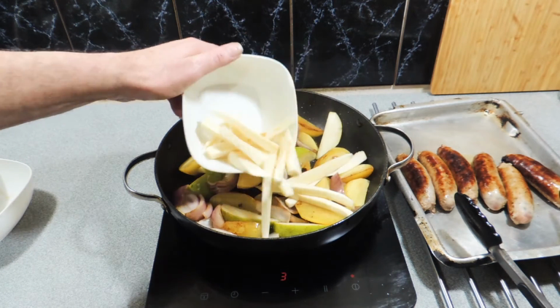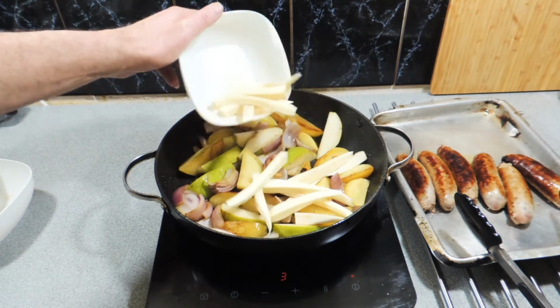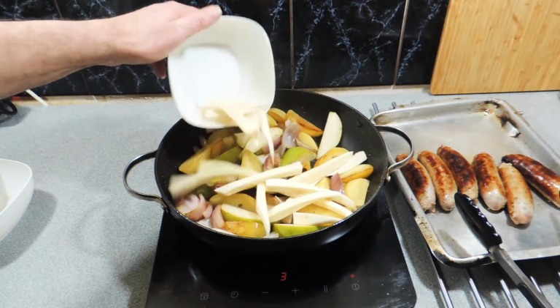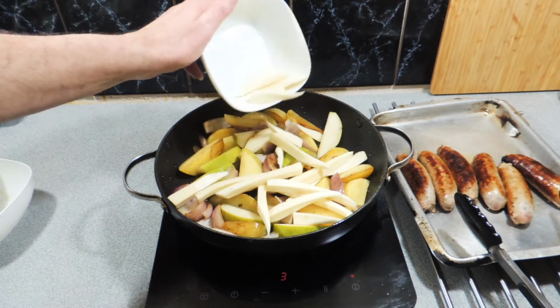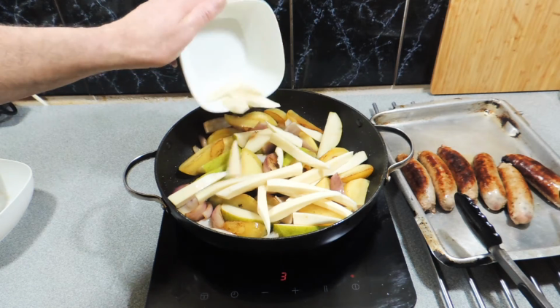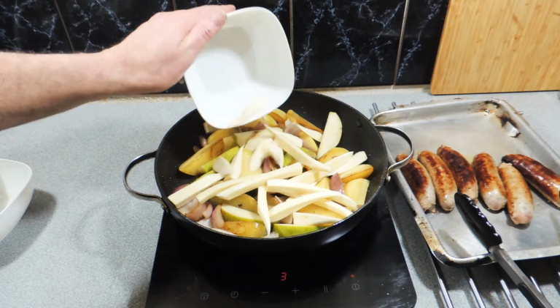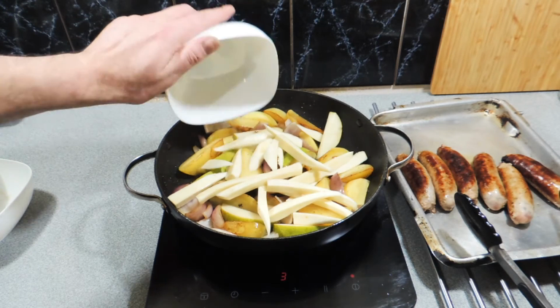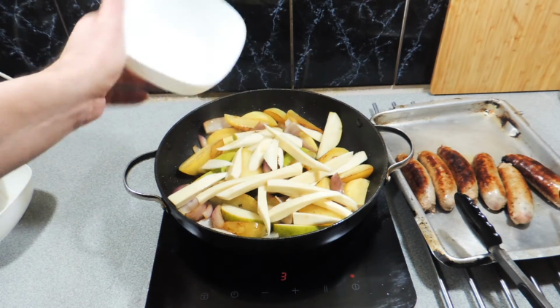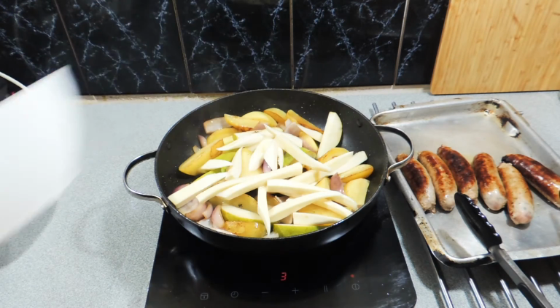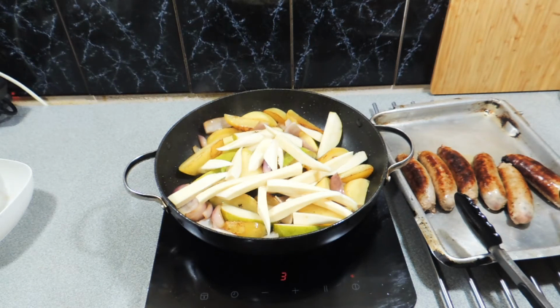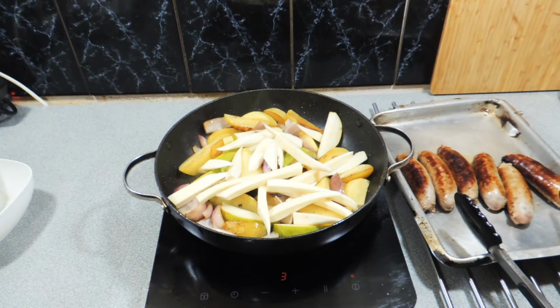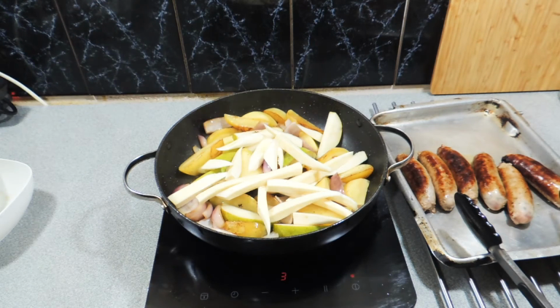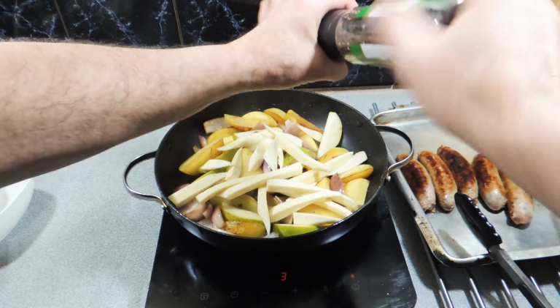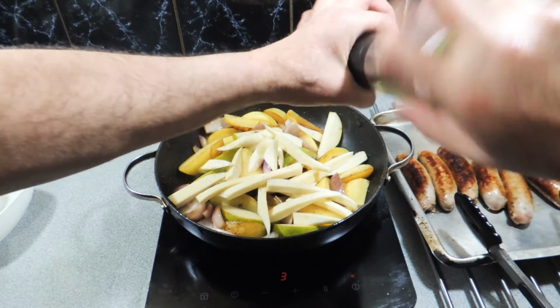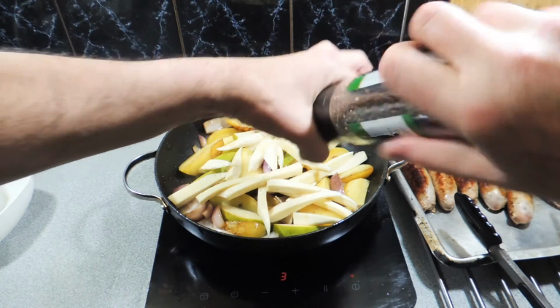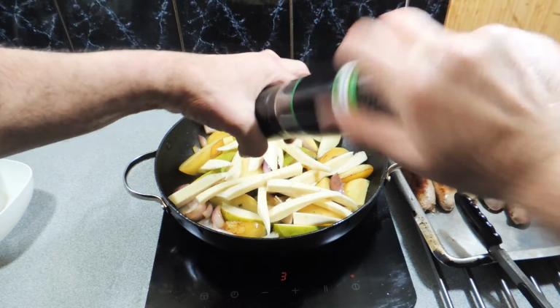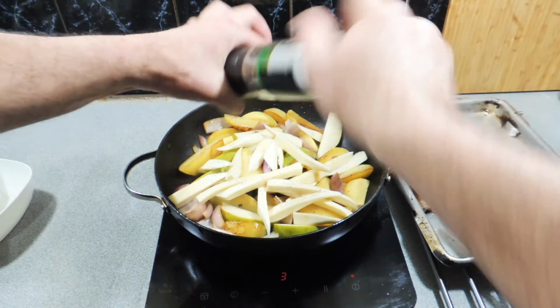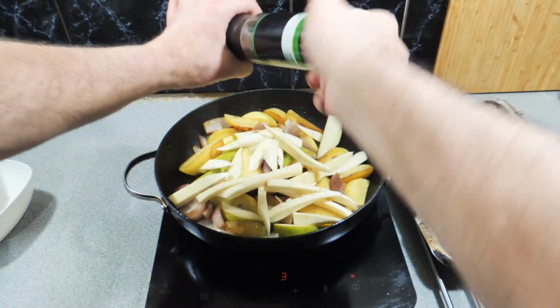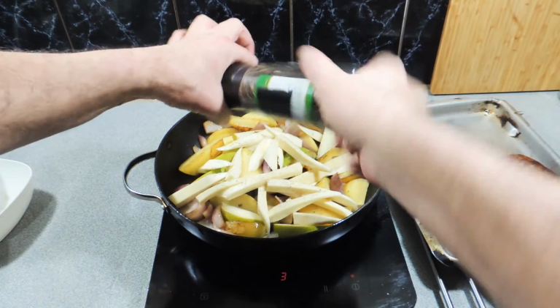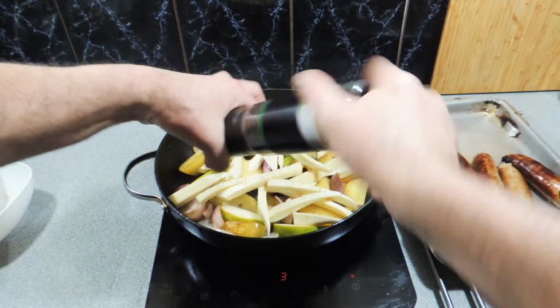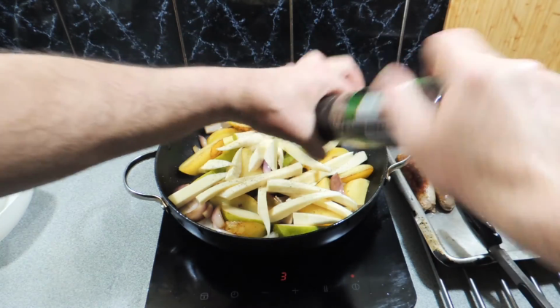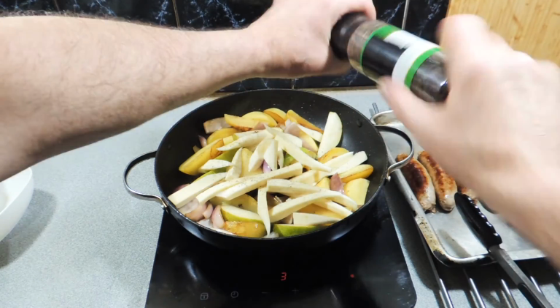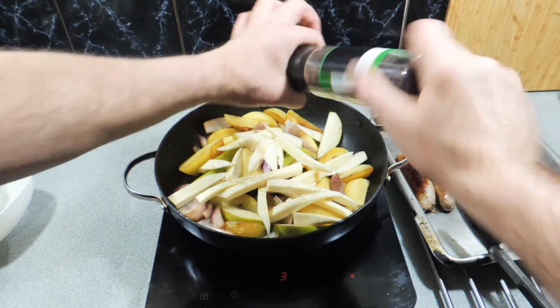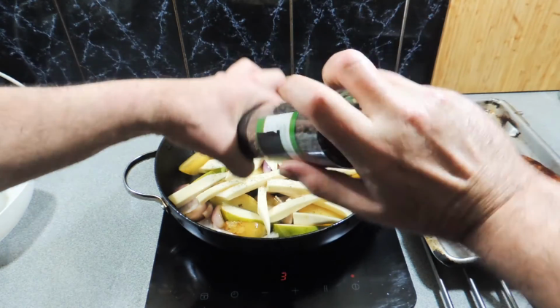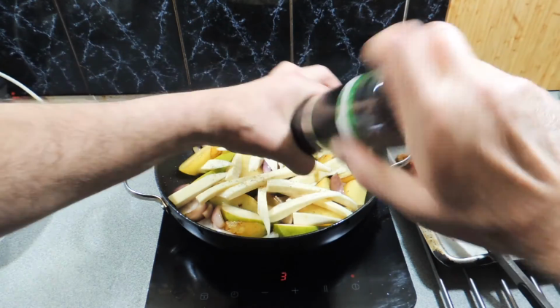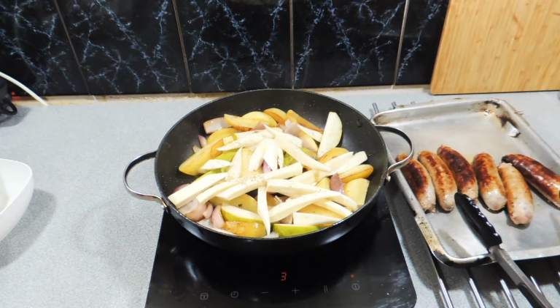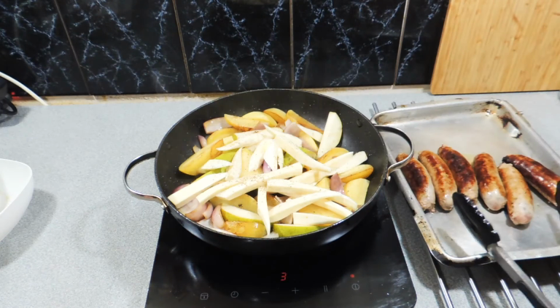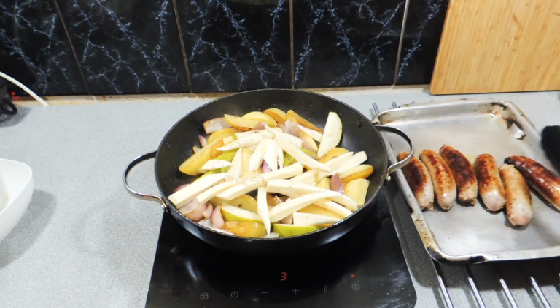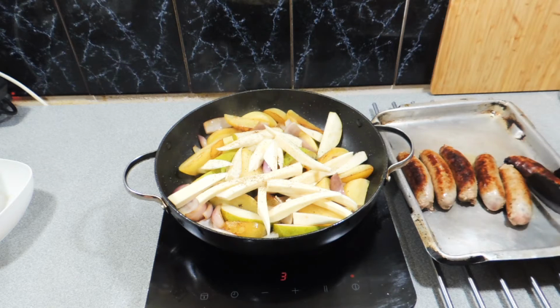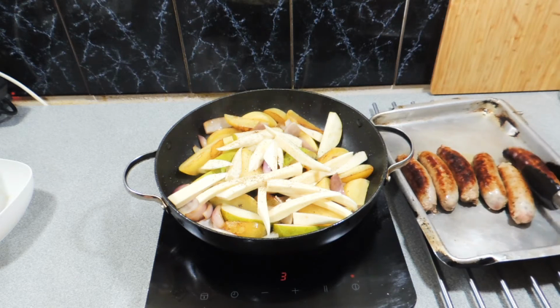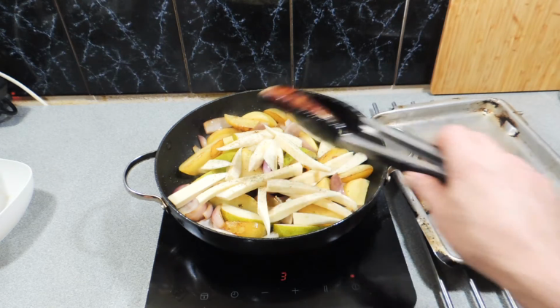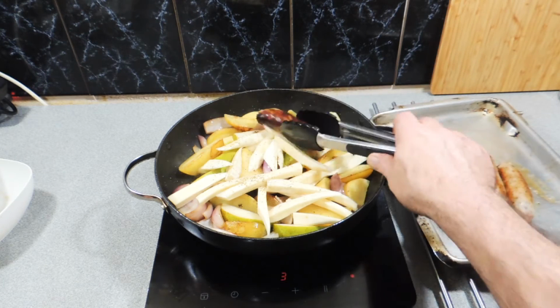Around about five to eight minutes later we're going to put in a parsnip — I've just cut those into little parsnip chips. A good dose of freshly ground black pepper goes straight over the top. Use as much or as little as you like.